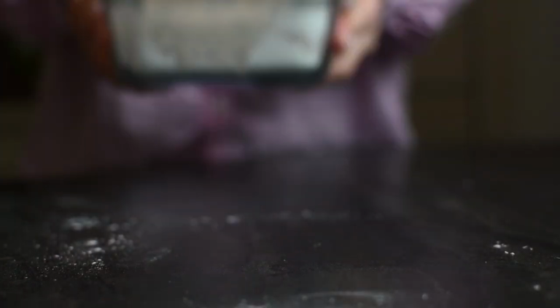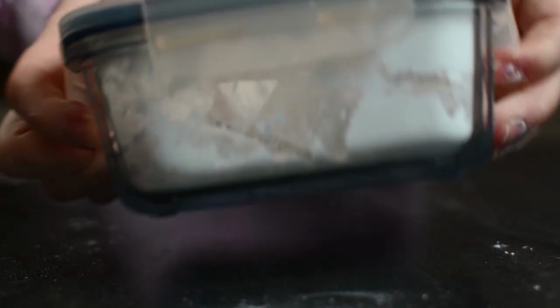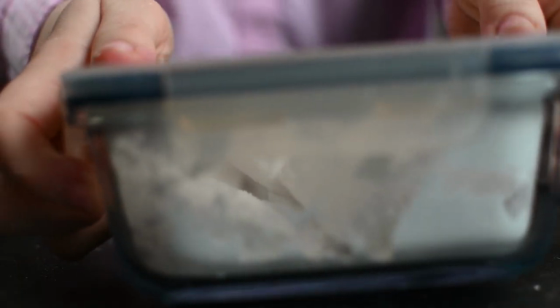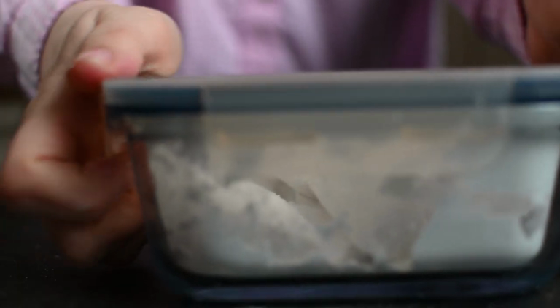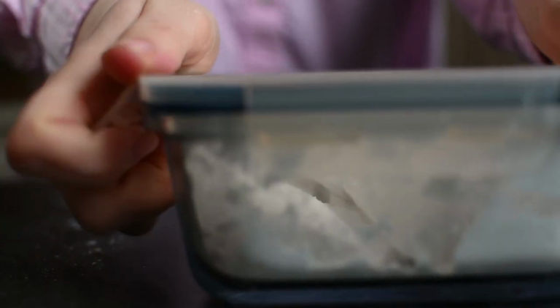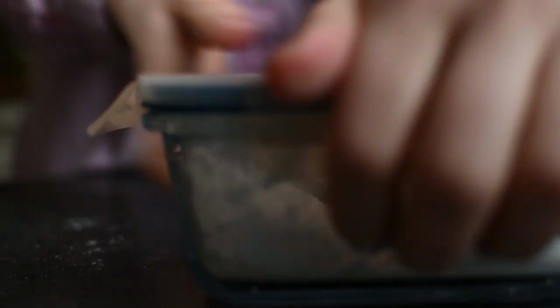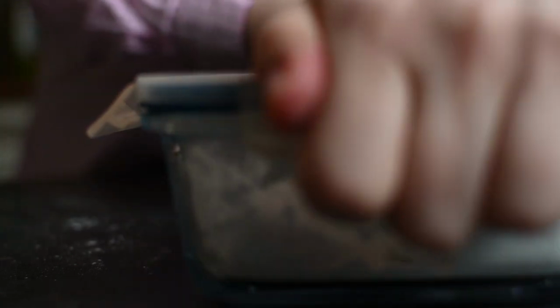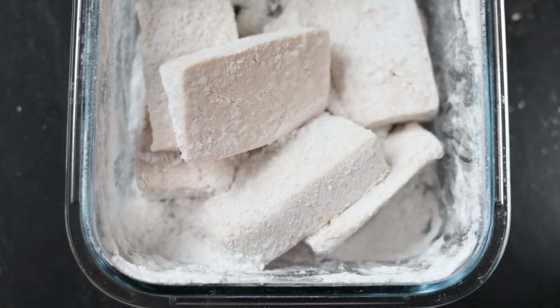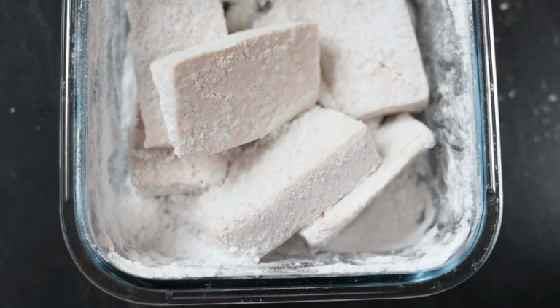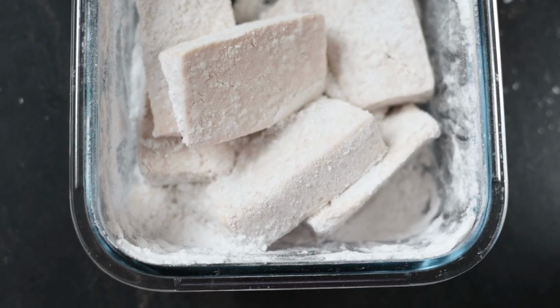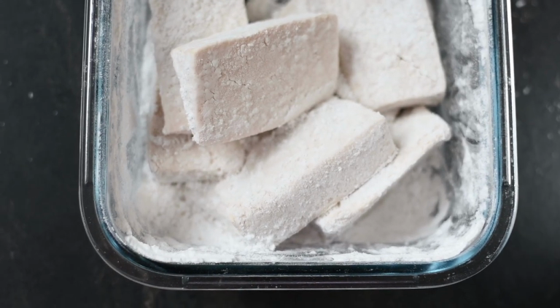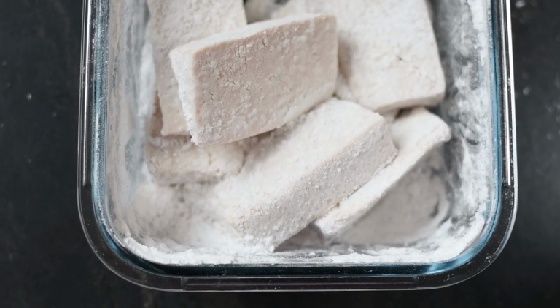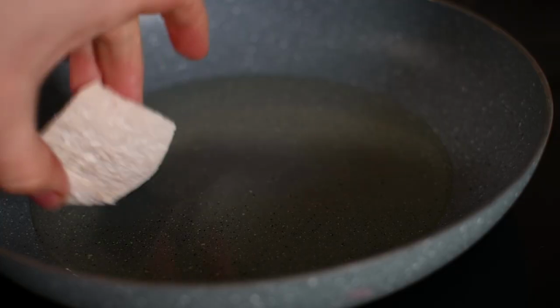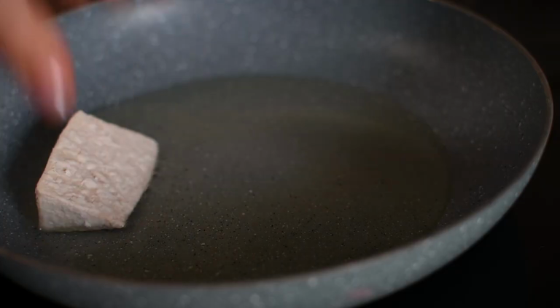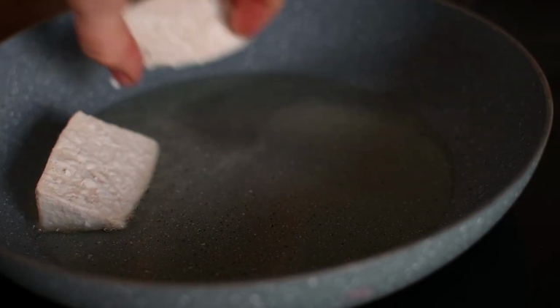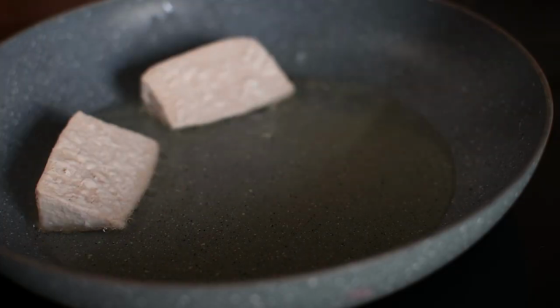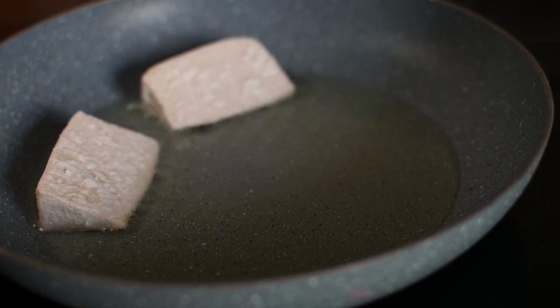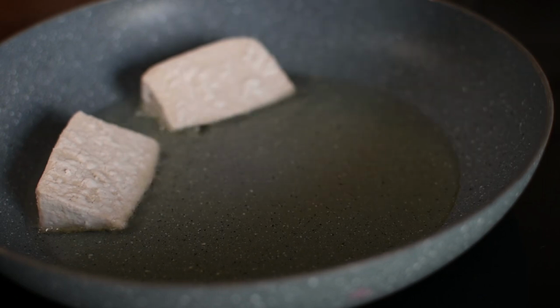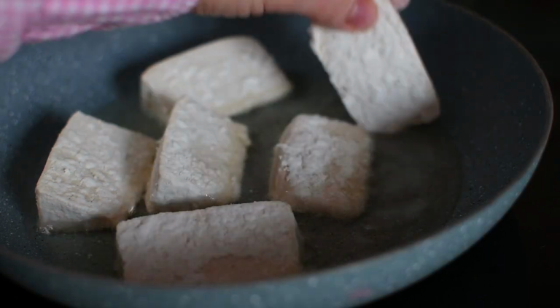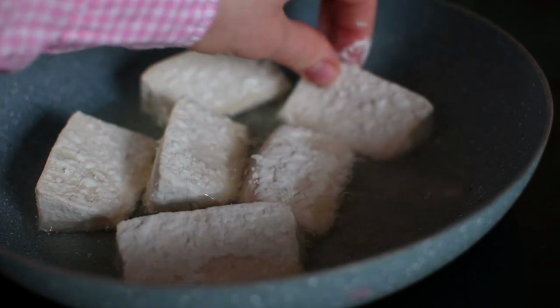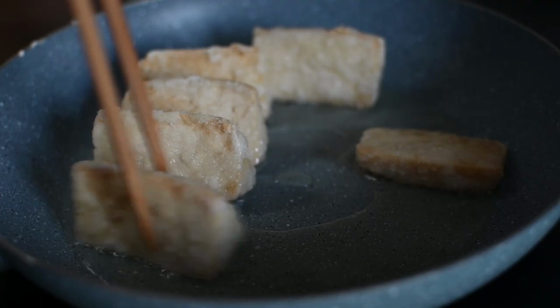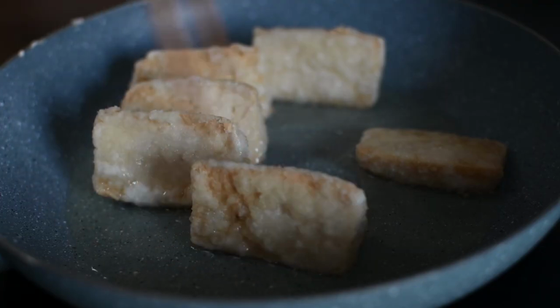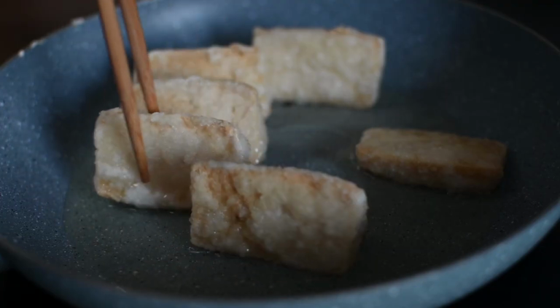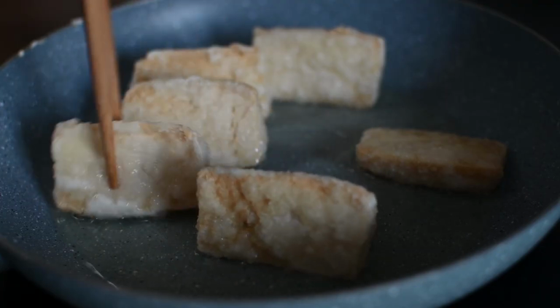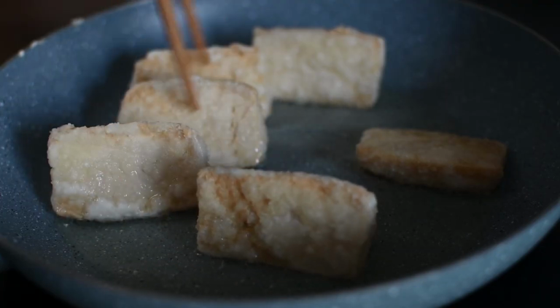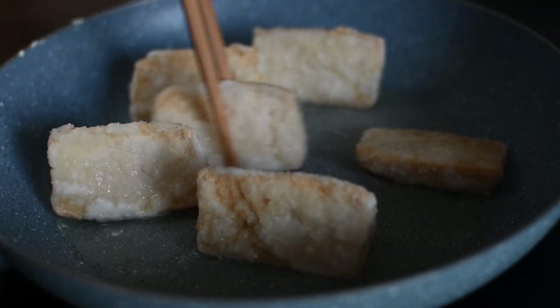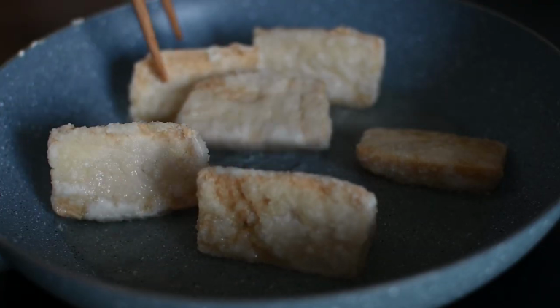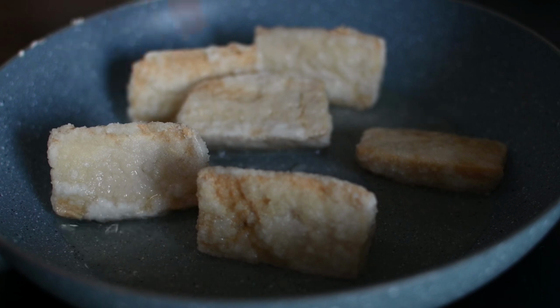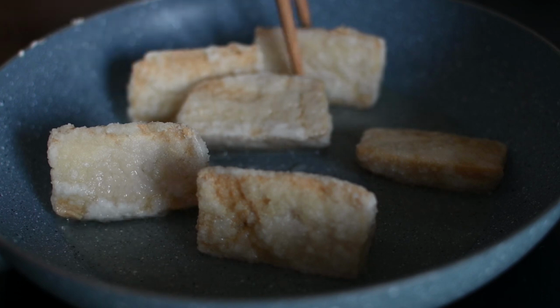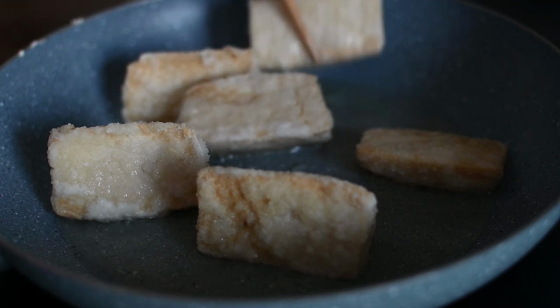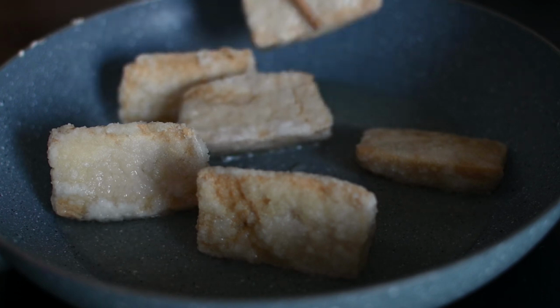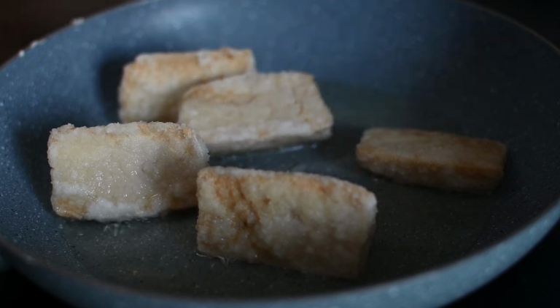It's time to fry the tofu. For the best result it's important to use enough very hot oil. I gently brown the pieces on all sides and then put them on a paper towel to remove excess oil.